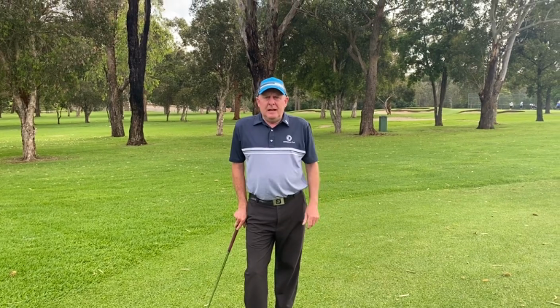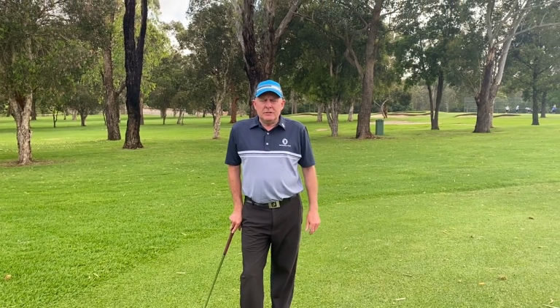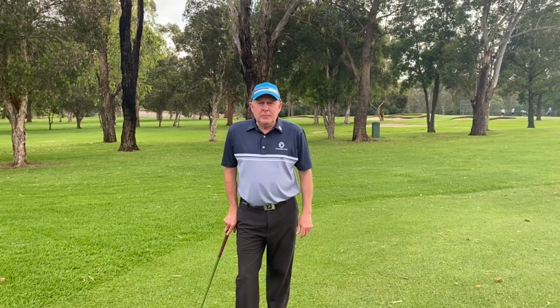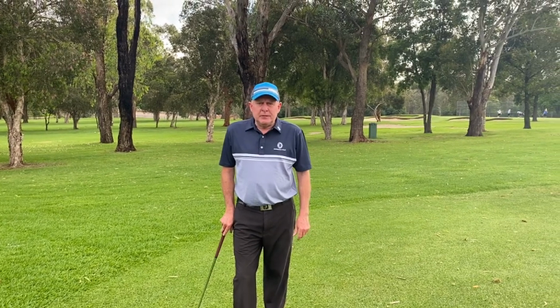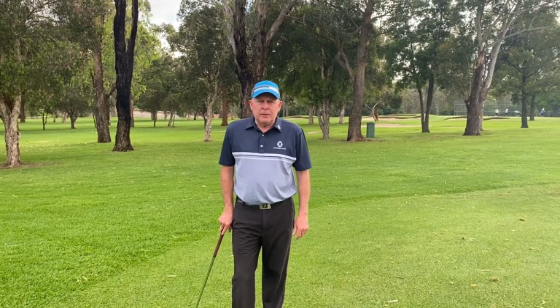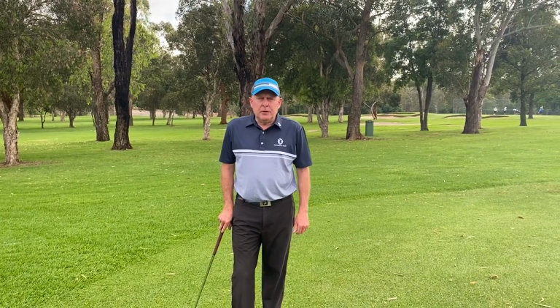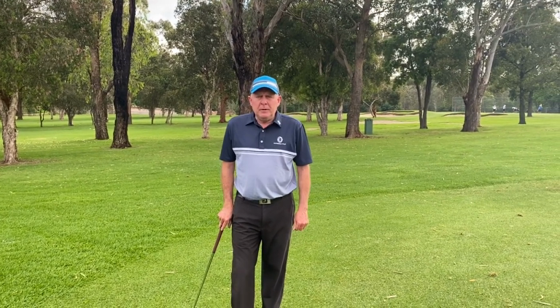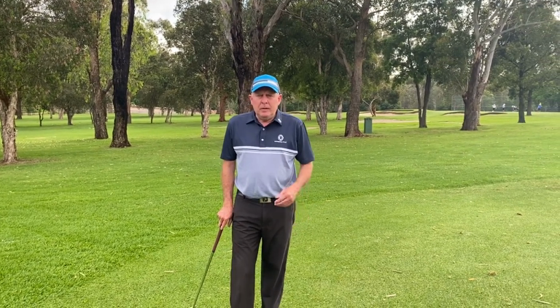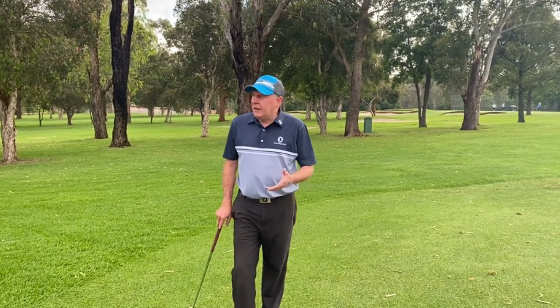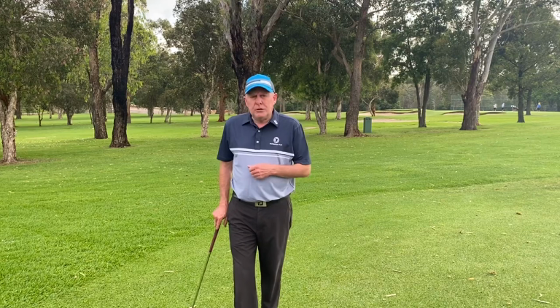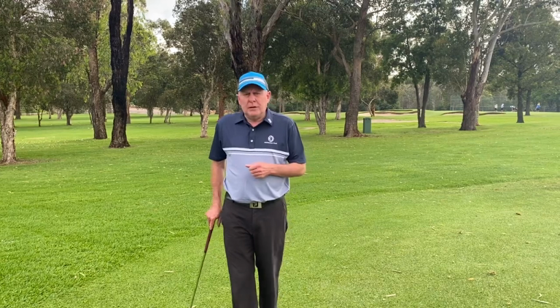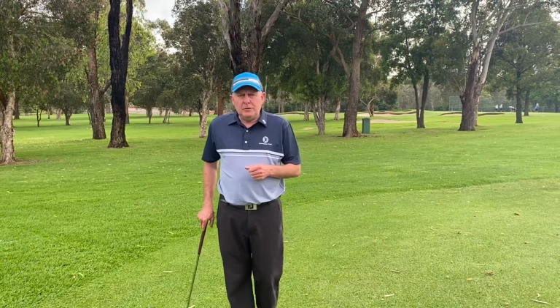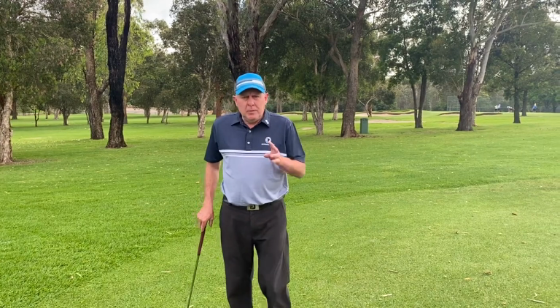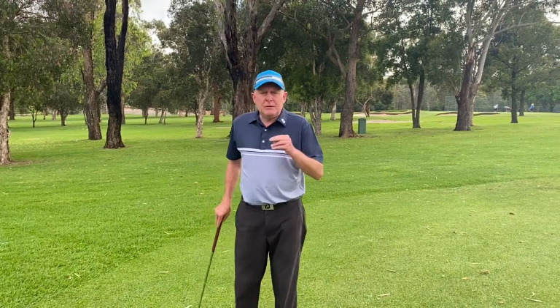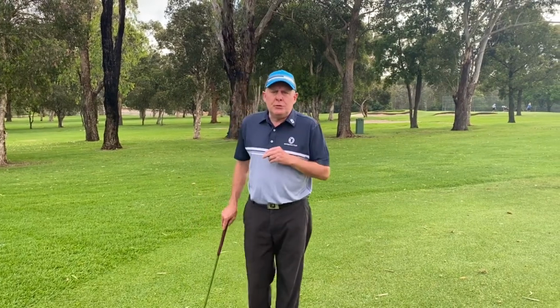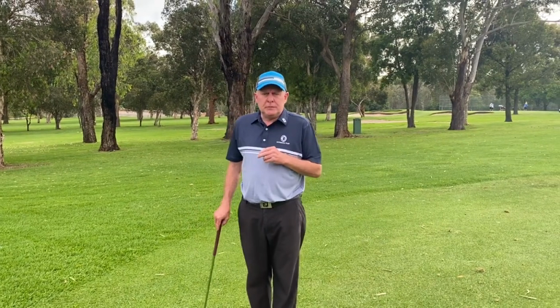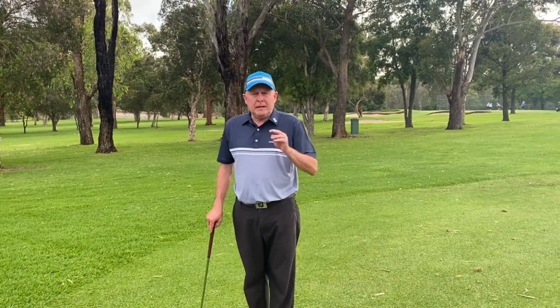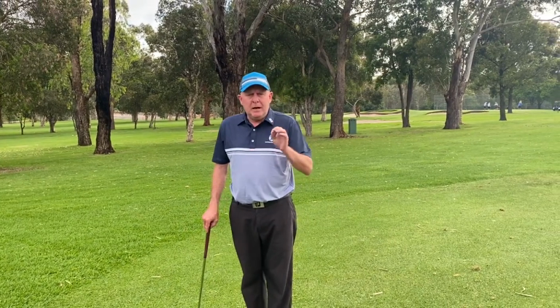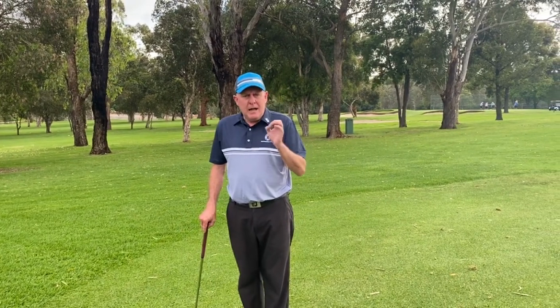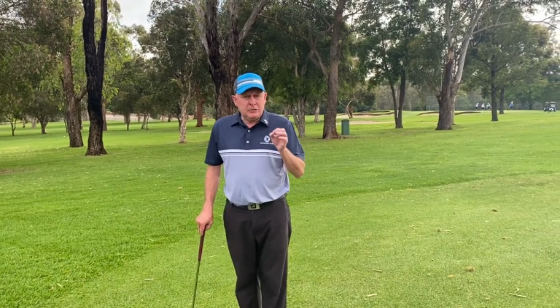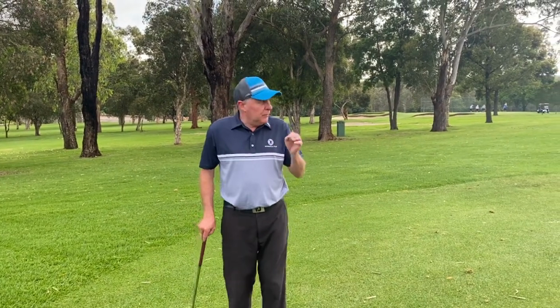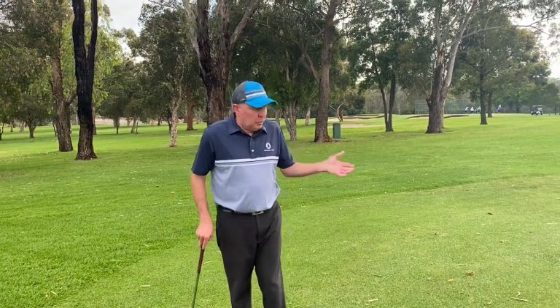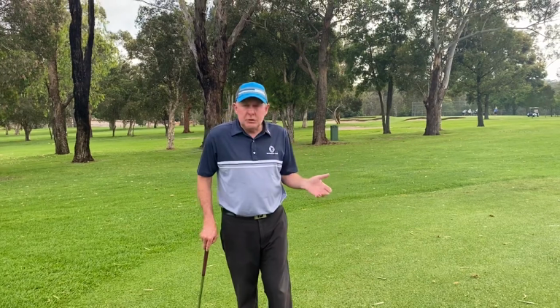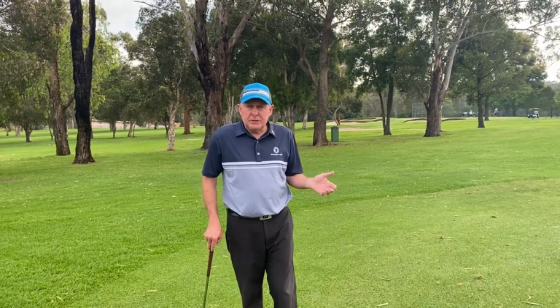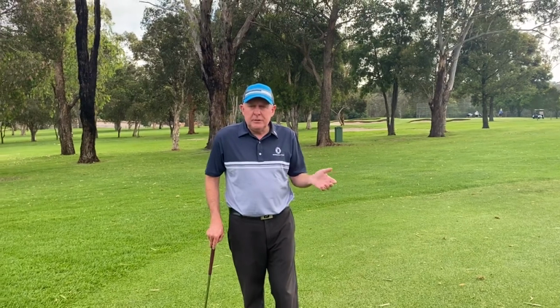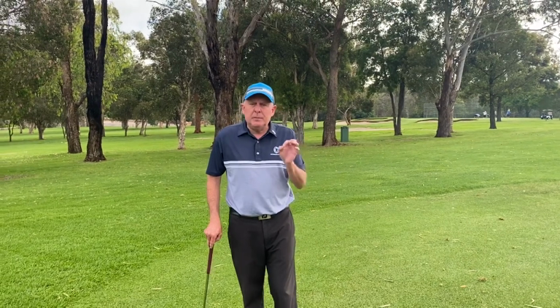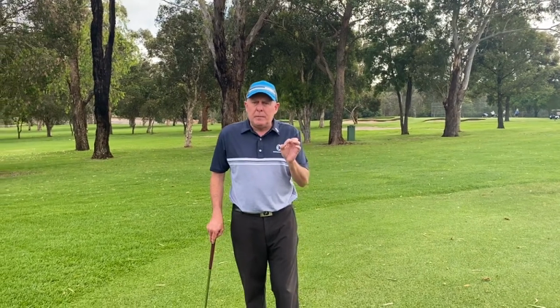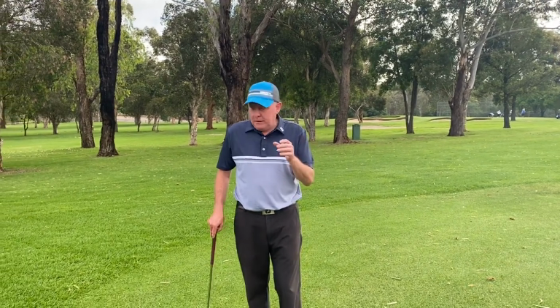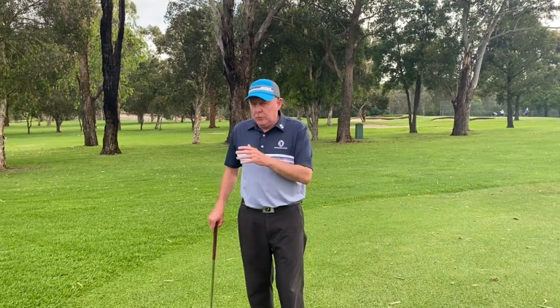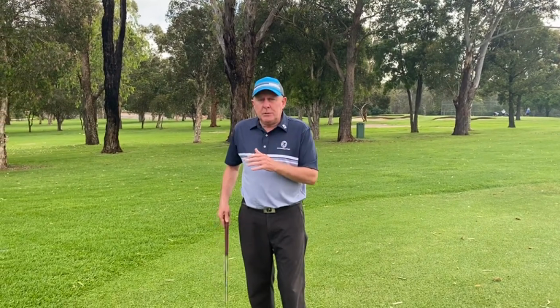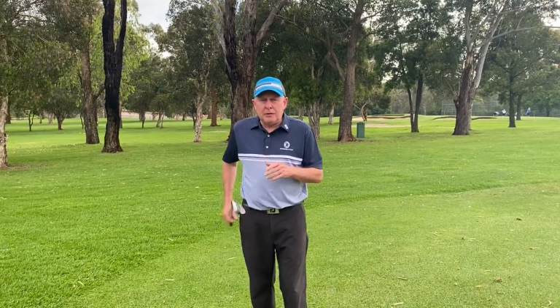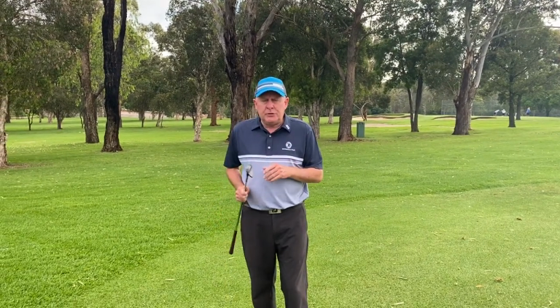Hello ladies and gentlemen, my name is David Ecott from Oatlands Golf Club. We're here today on the first hole at Oatlands and we're going to cover two things: a little bit of course management to get yourself up nice and close to the edge of the green, and also the pitch shot.